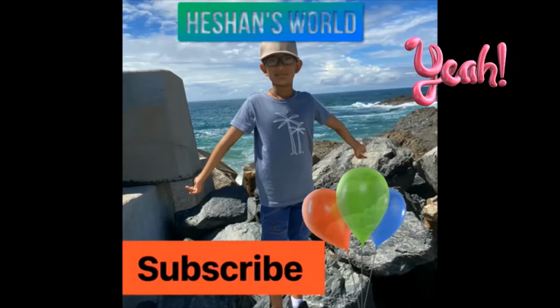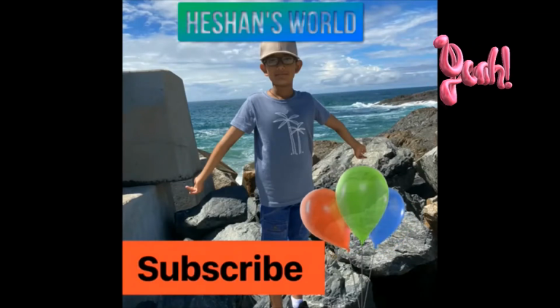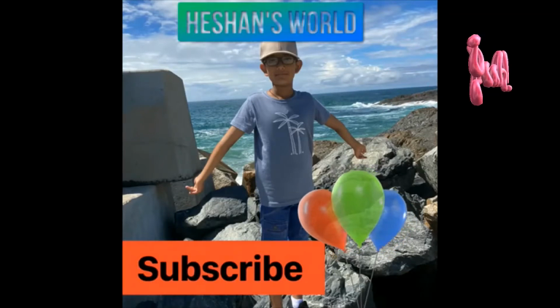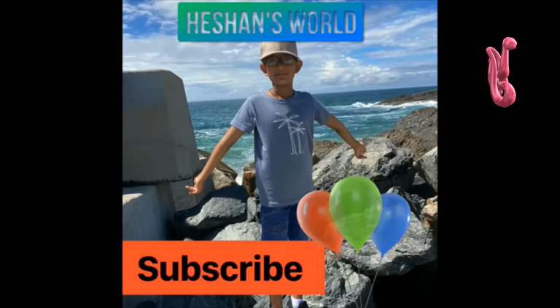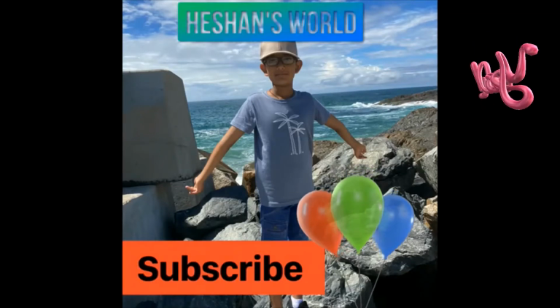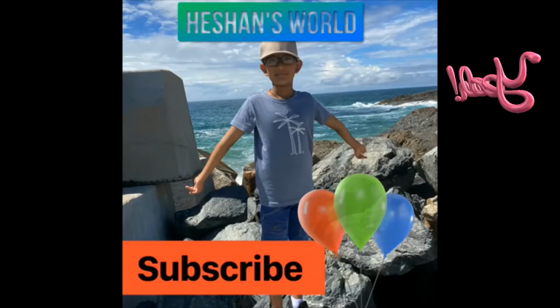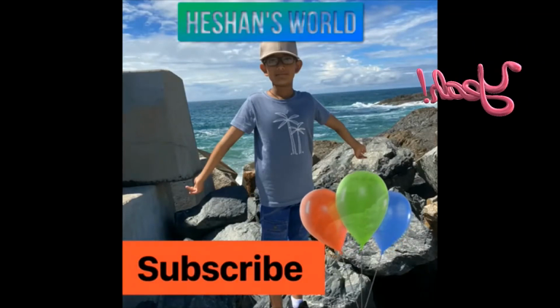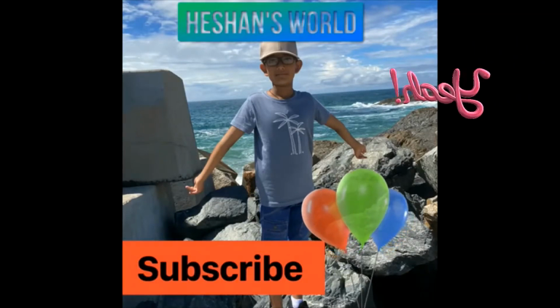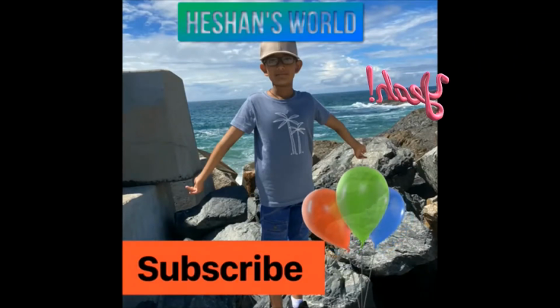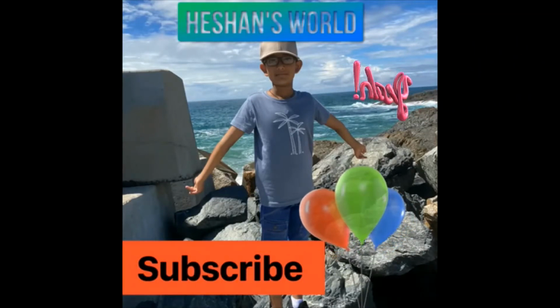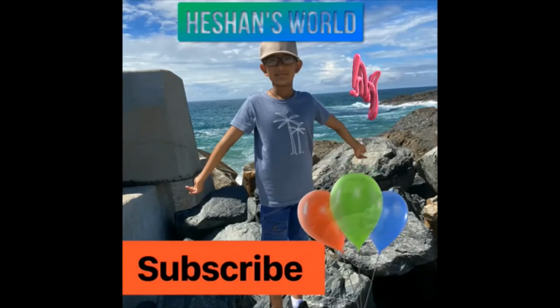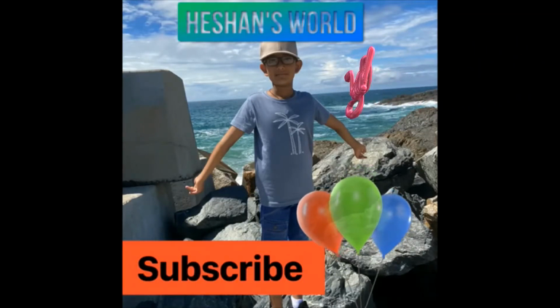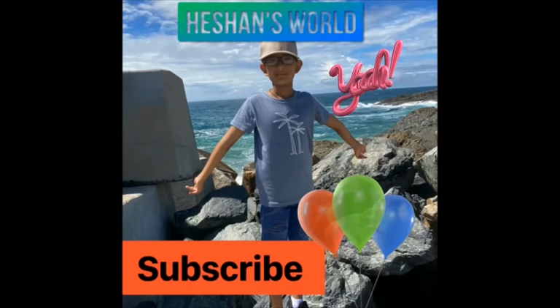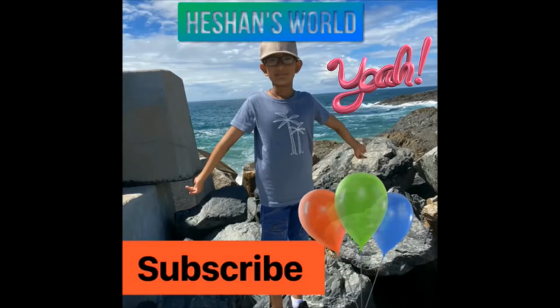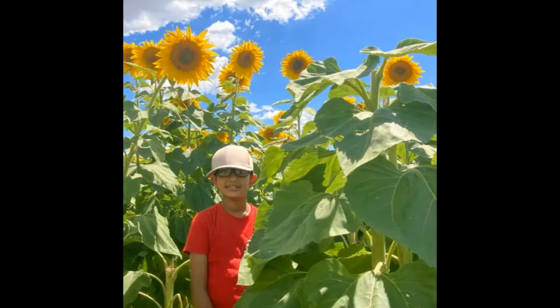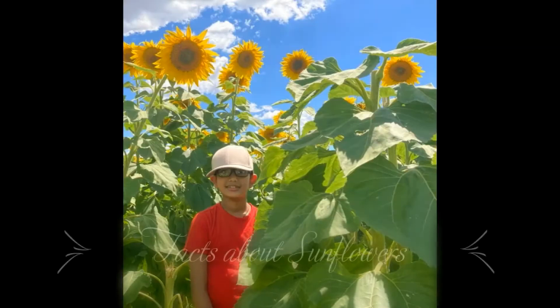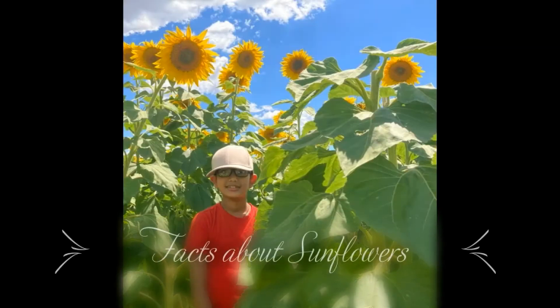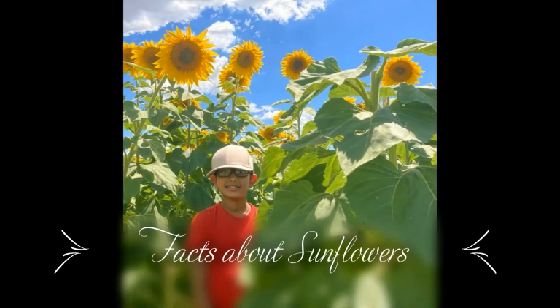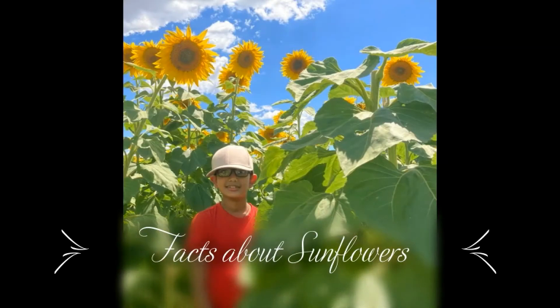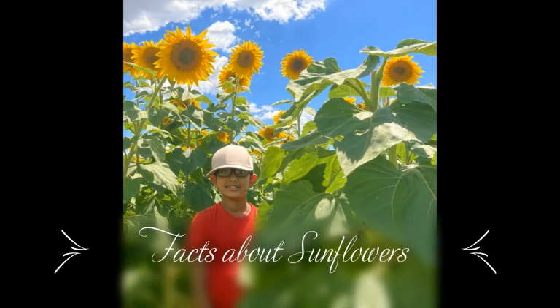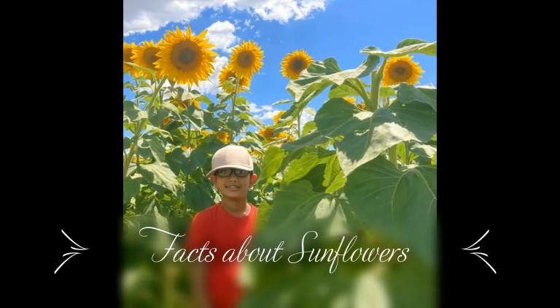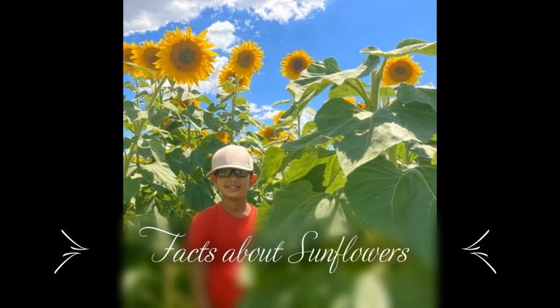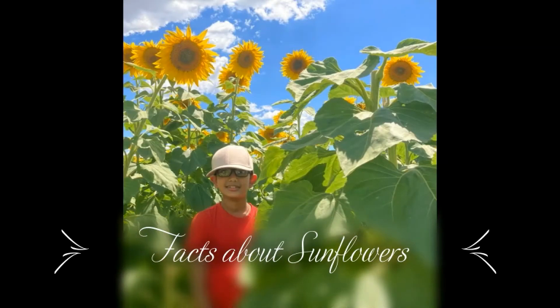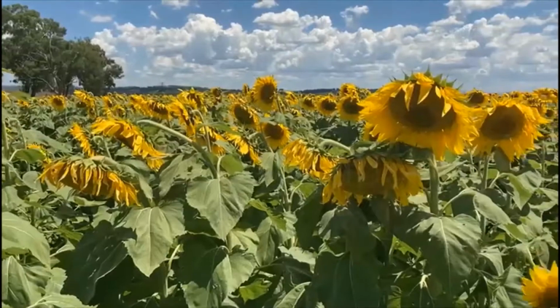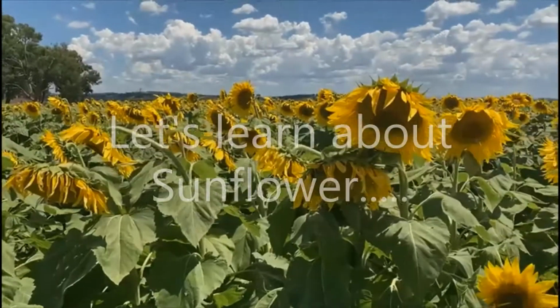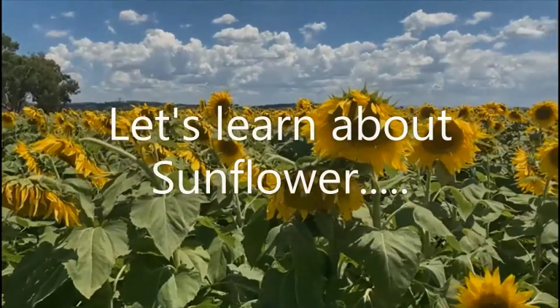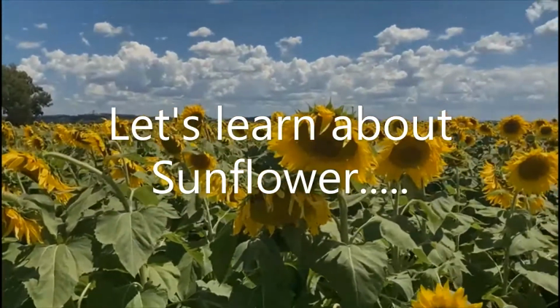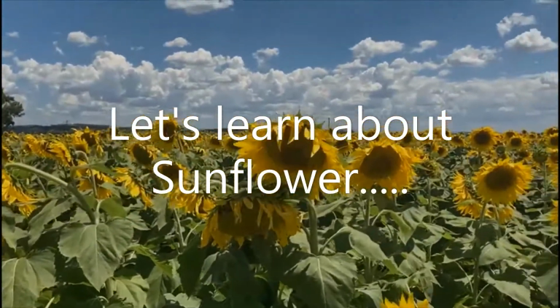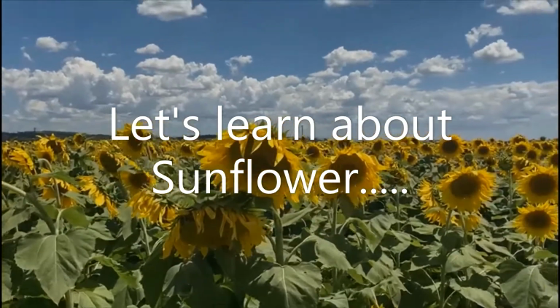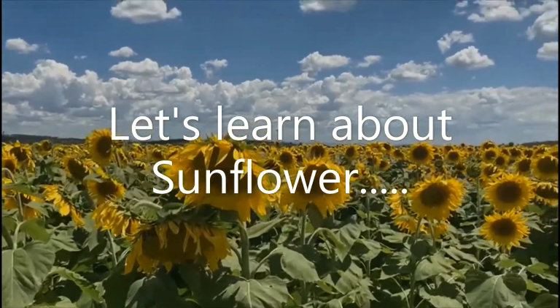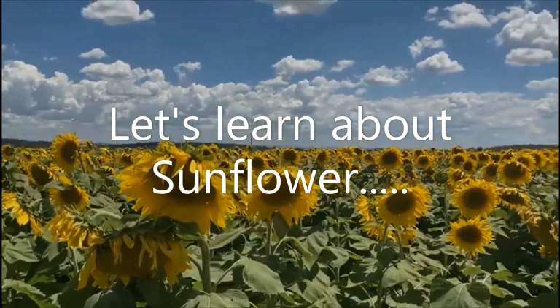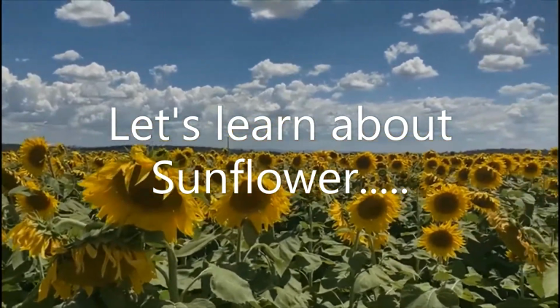Welcome to my channel Haitian World. Let's learn about sunflowers and let's go see a sunflower plantation.